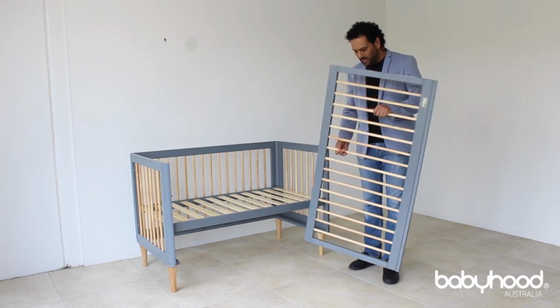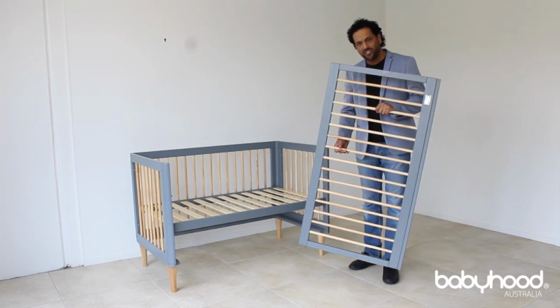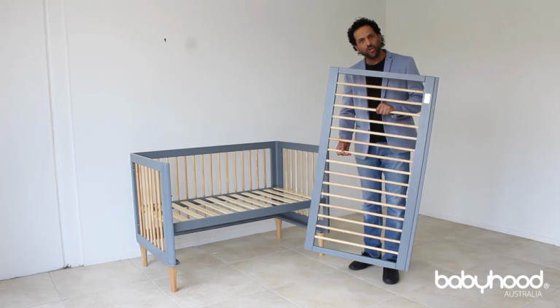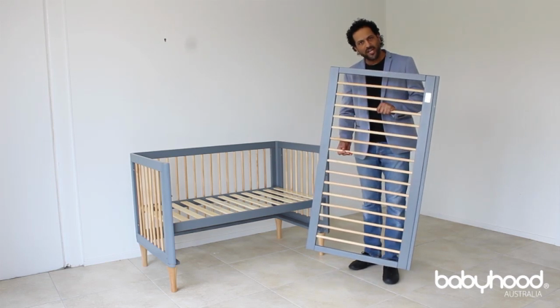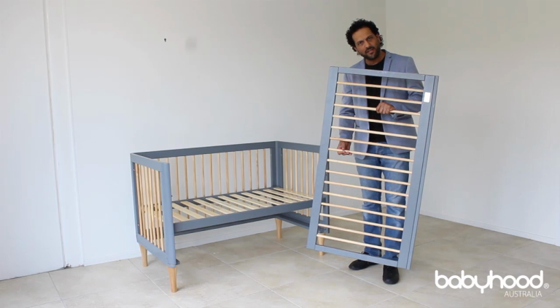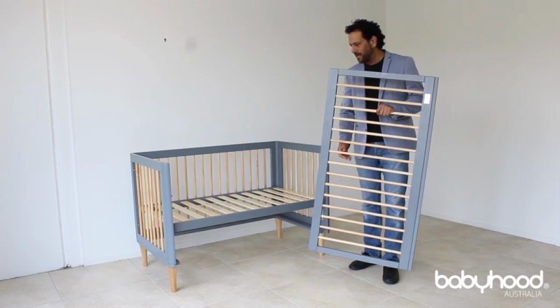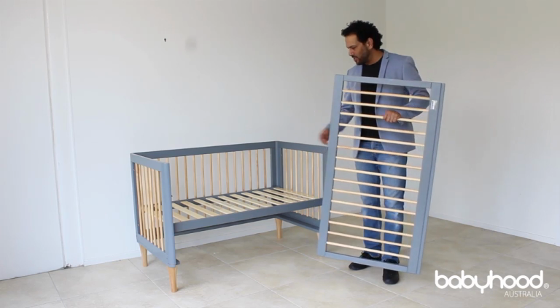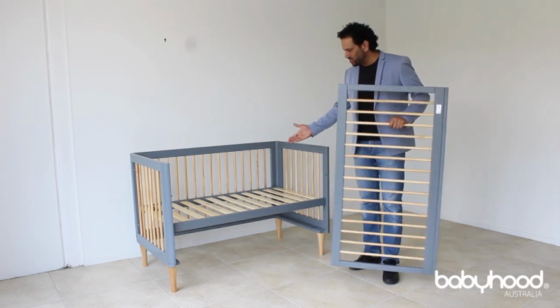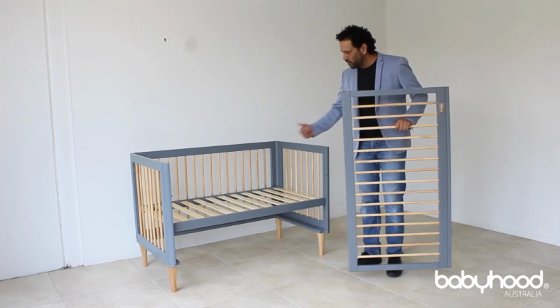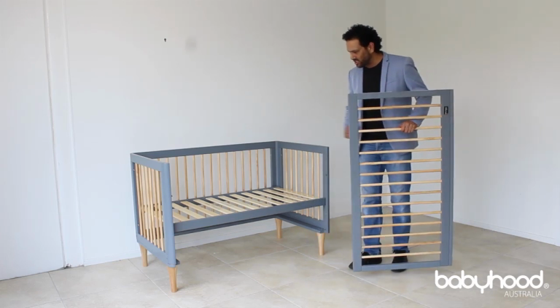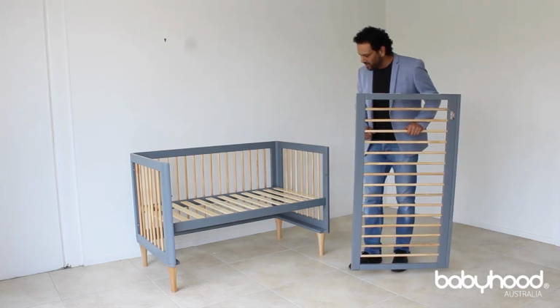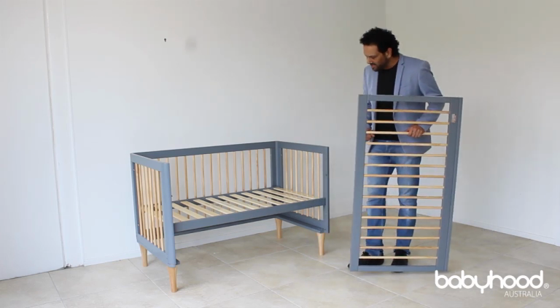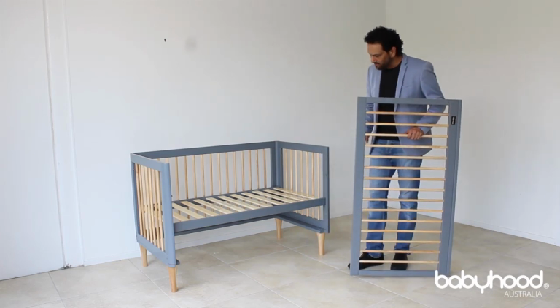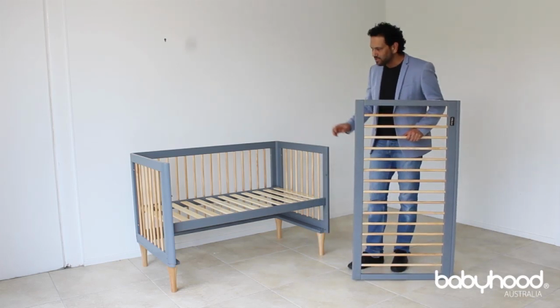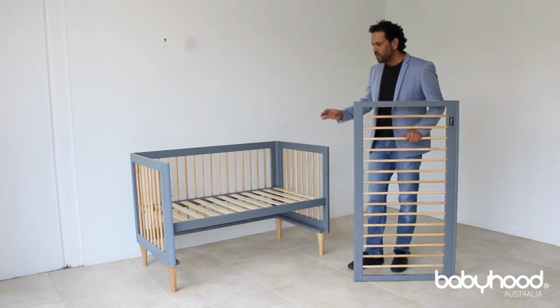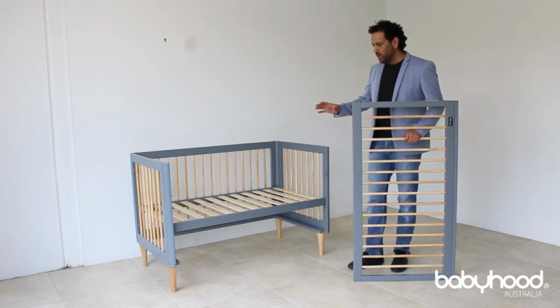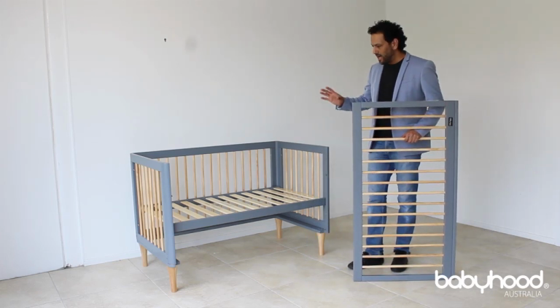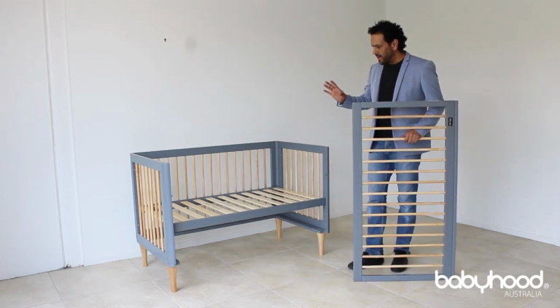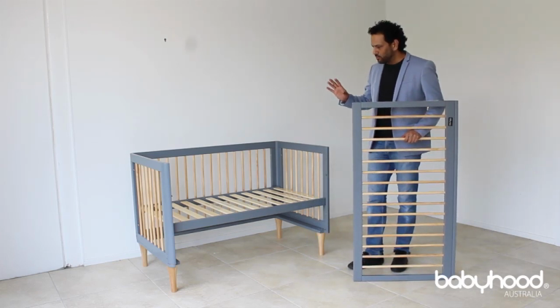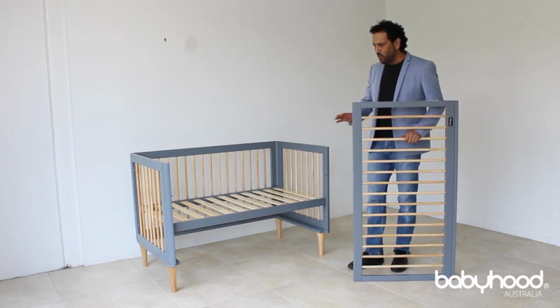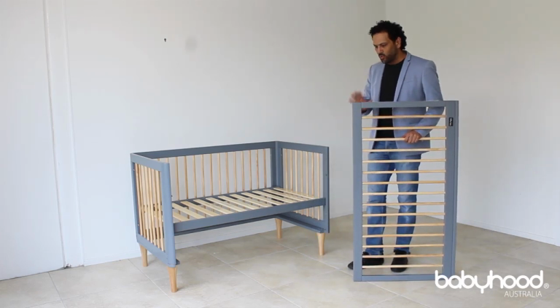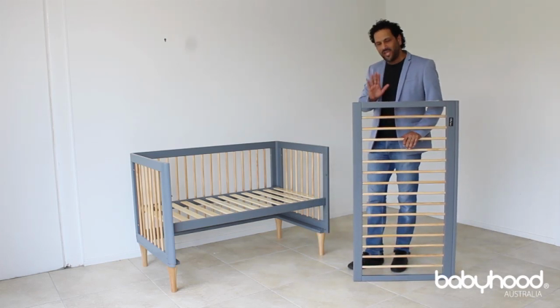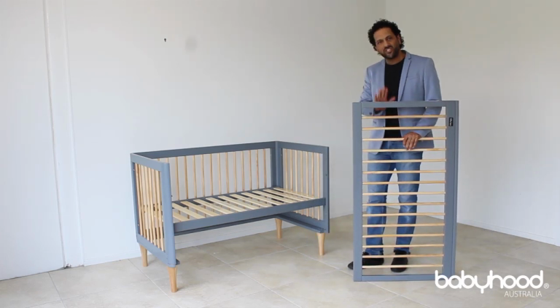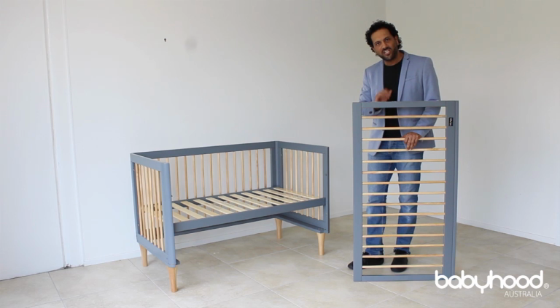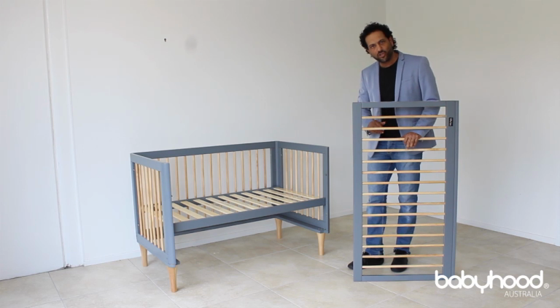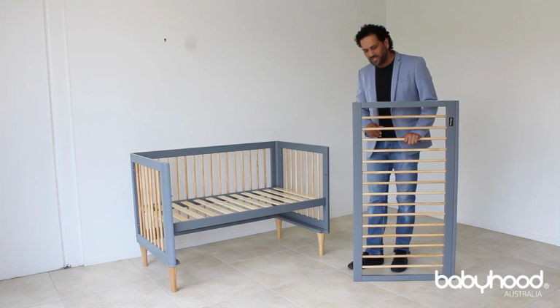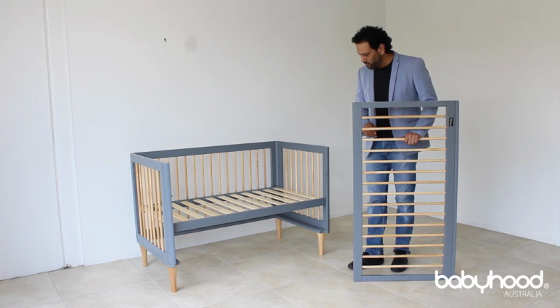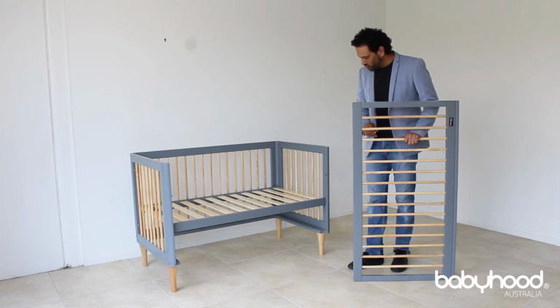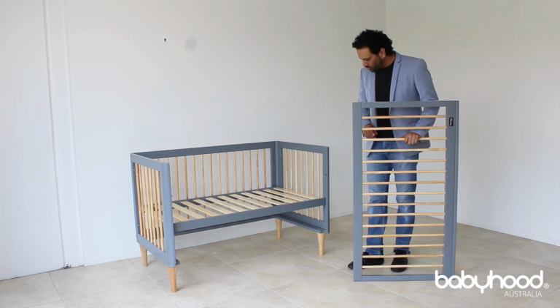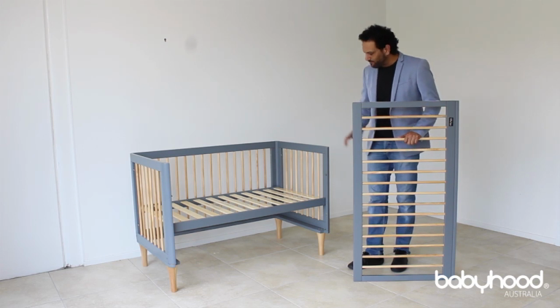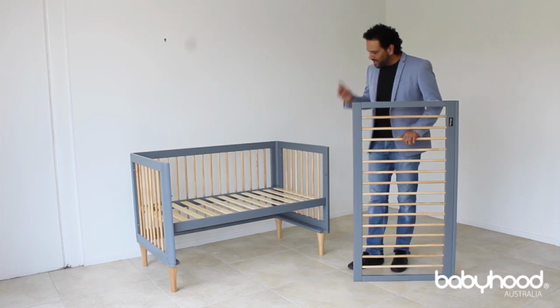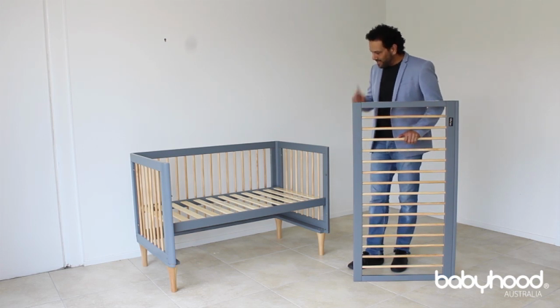This is the drop side. As you can see, the cot has already been assembled to the point where it just needs the drop side to be installed.